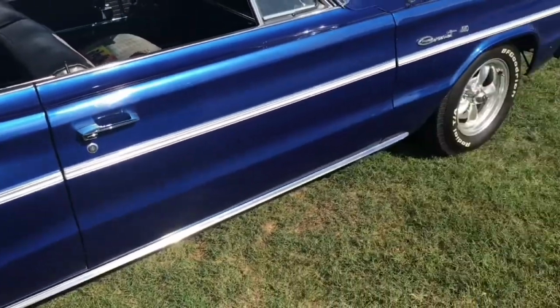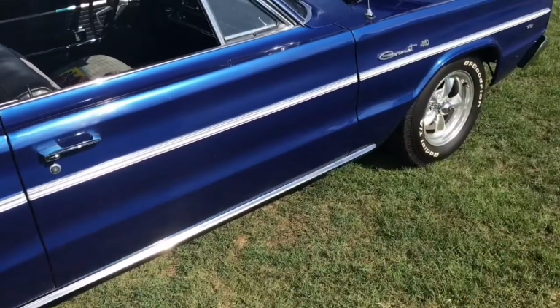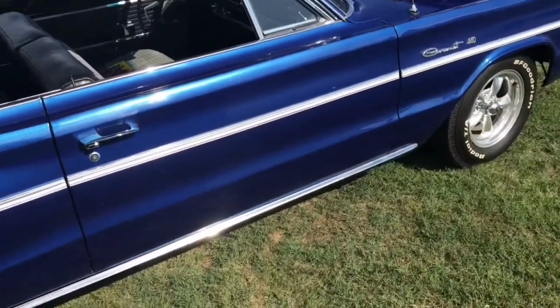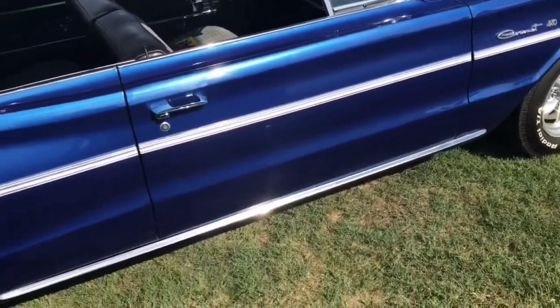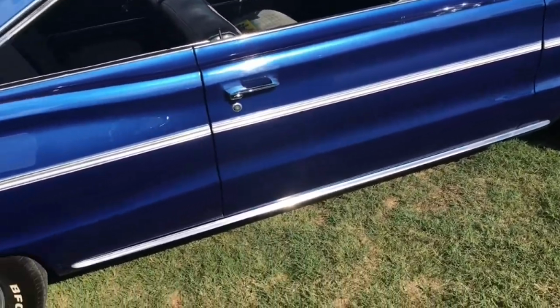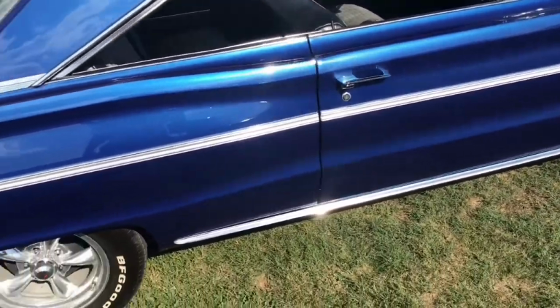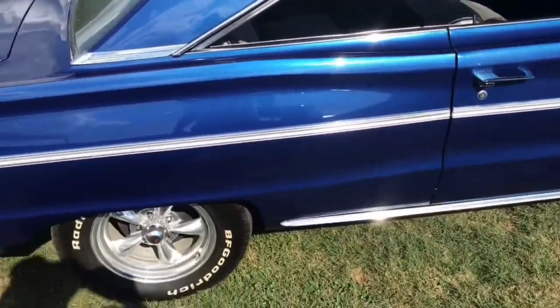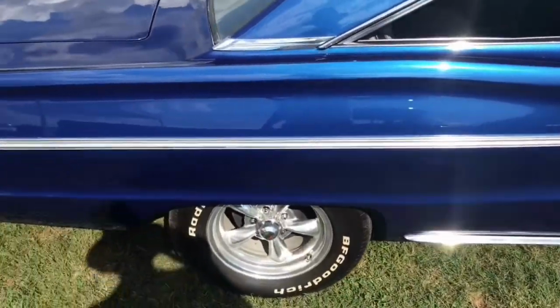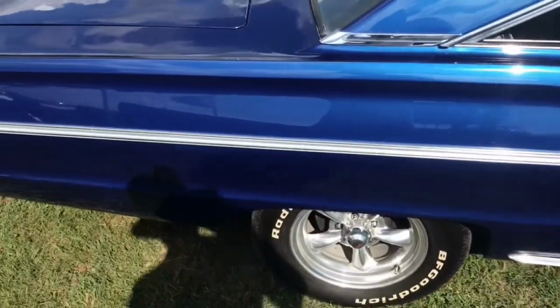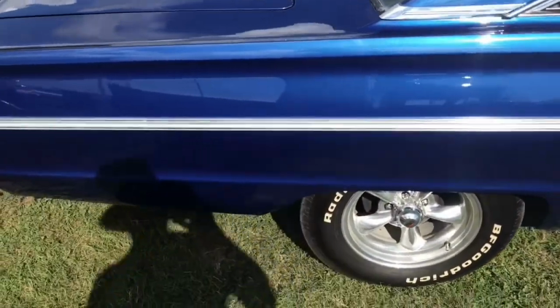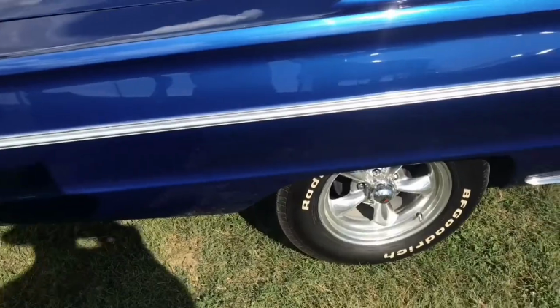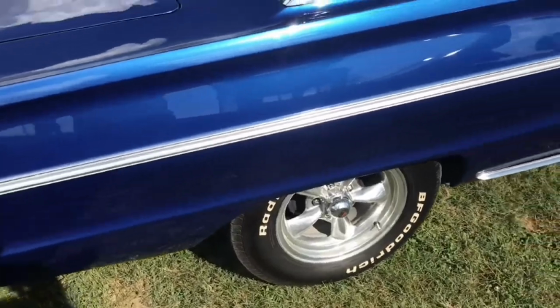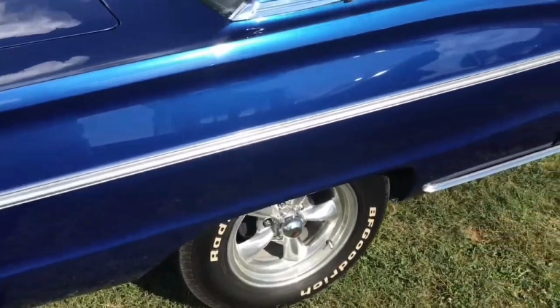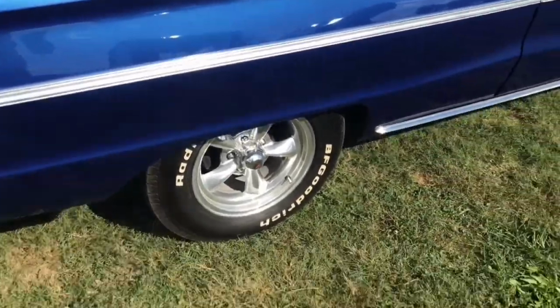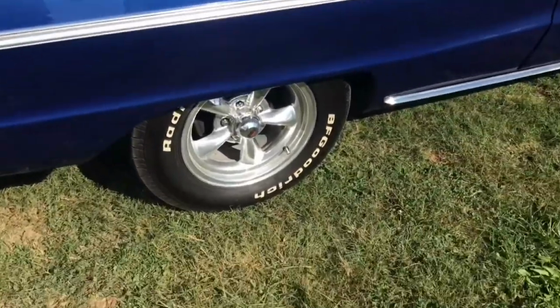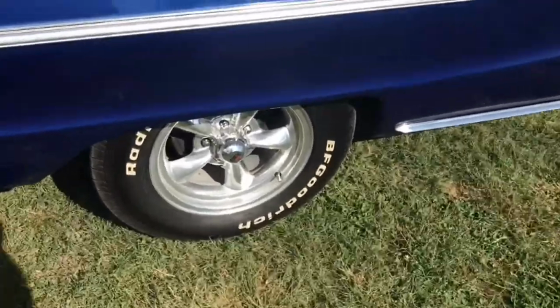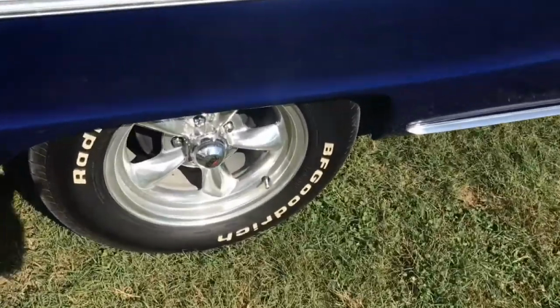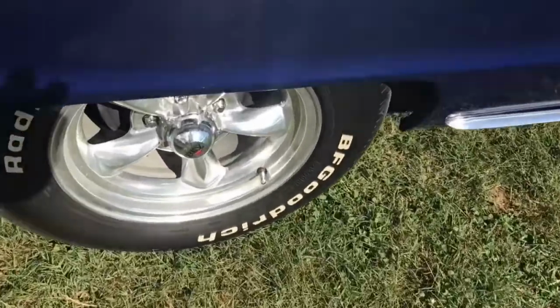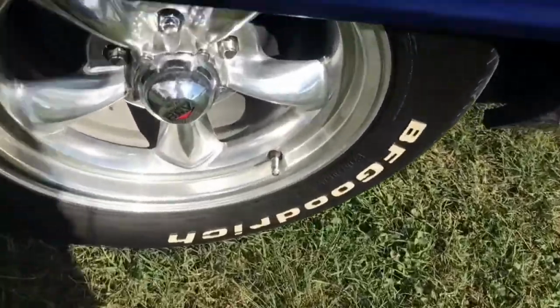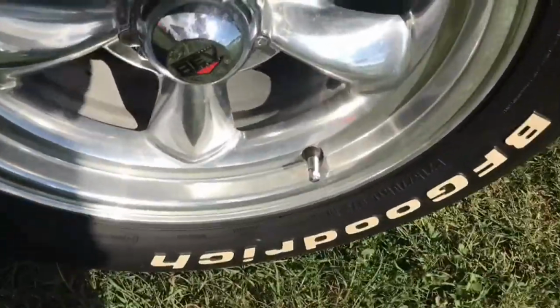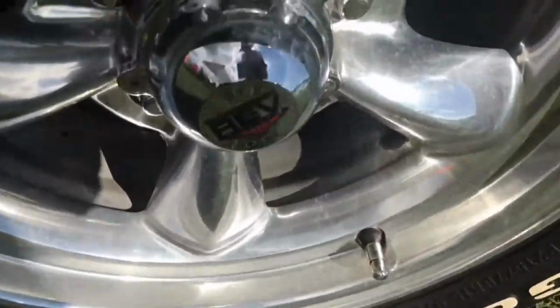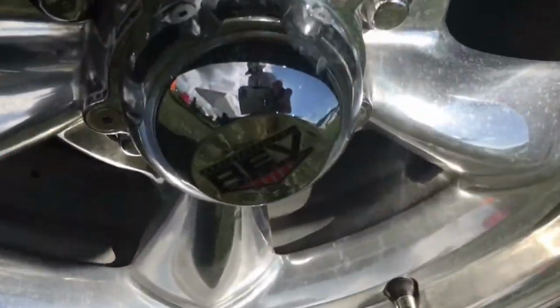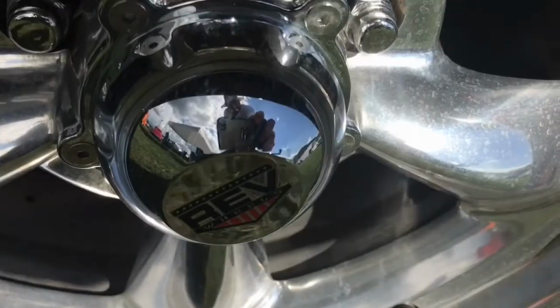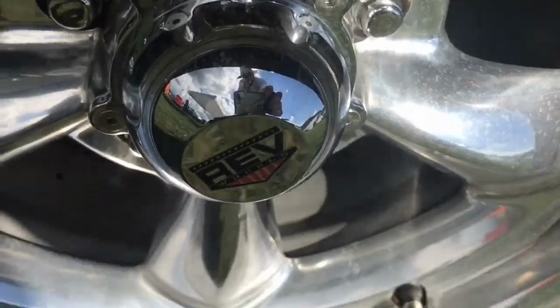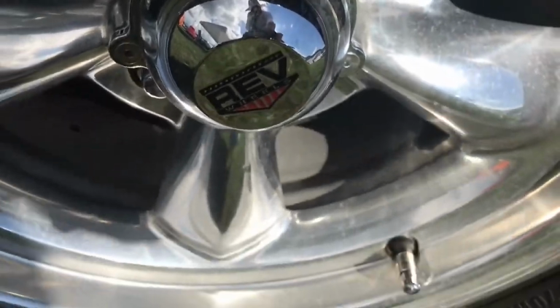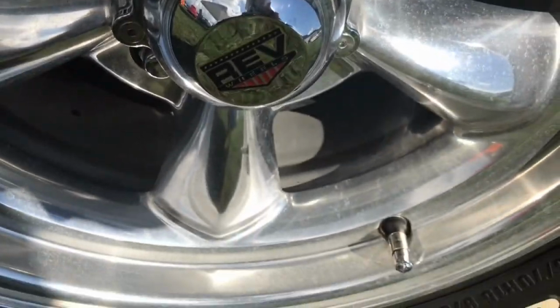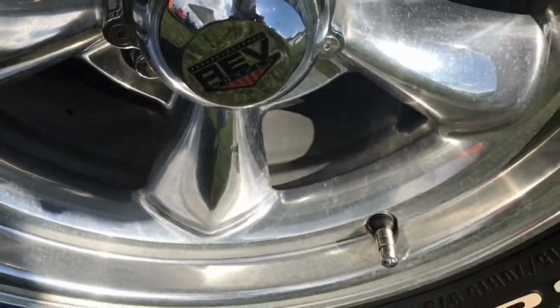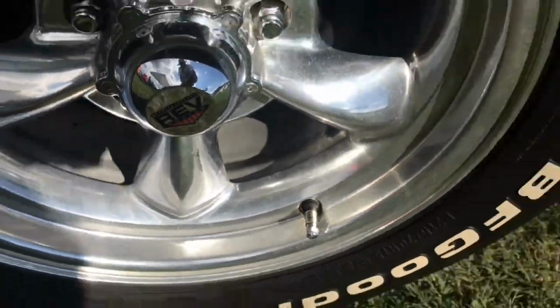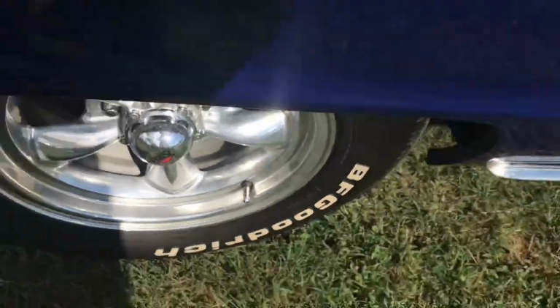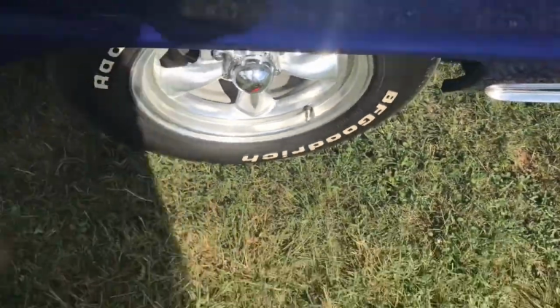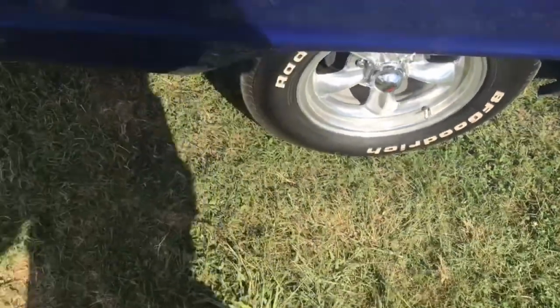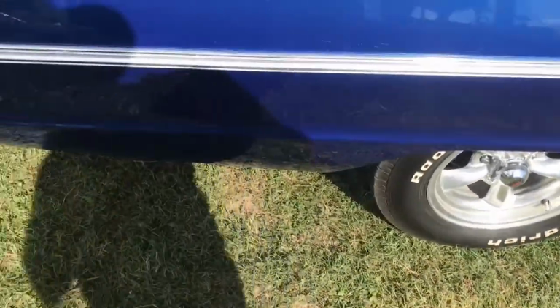This car has a beautiful paint job on it. Don't believe that's the original color. And a nice set of — I thought those were American Racing wheels, maybe. I don't know what the EB is.